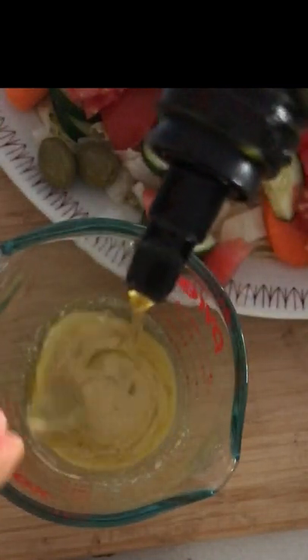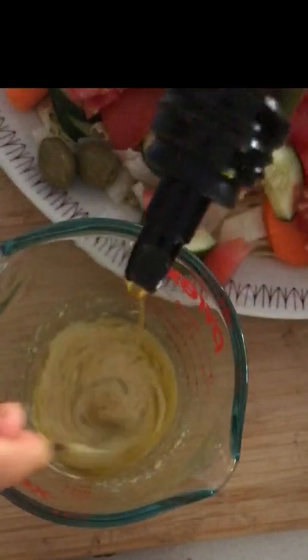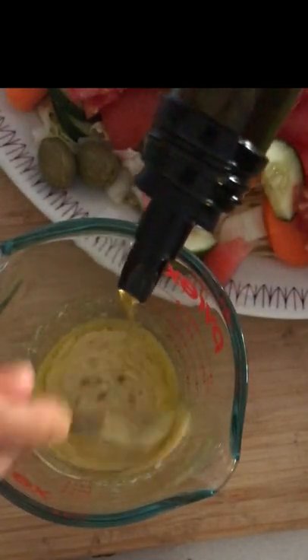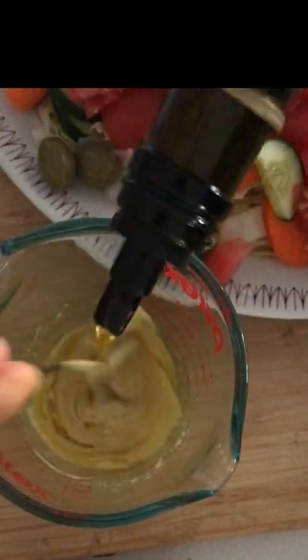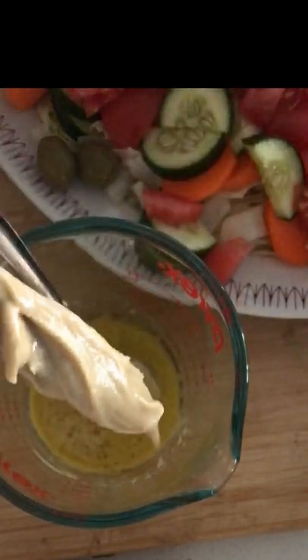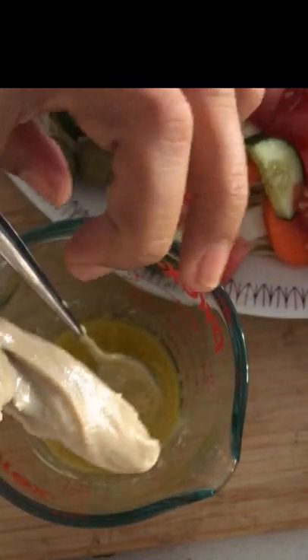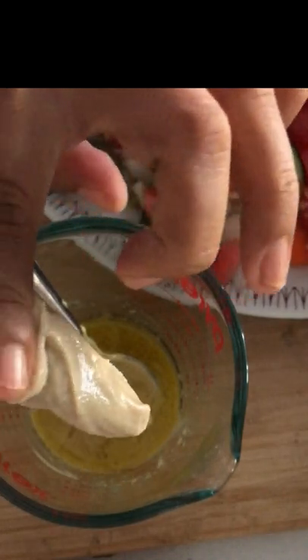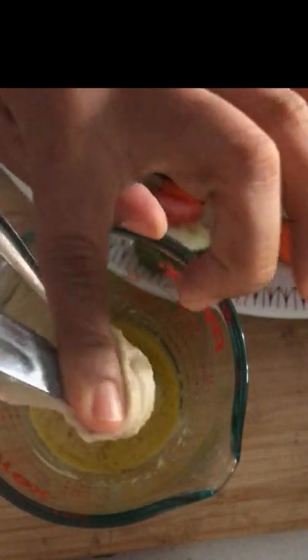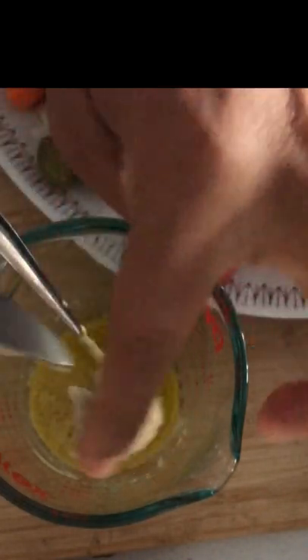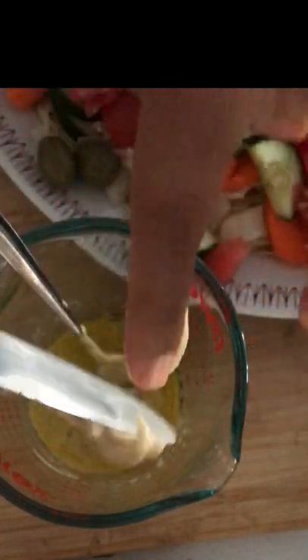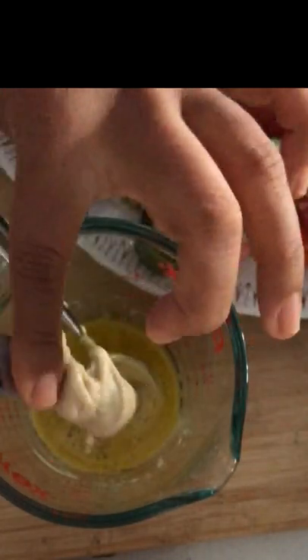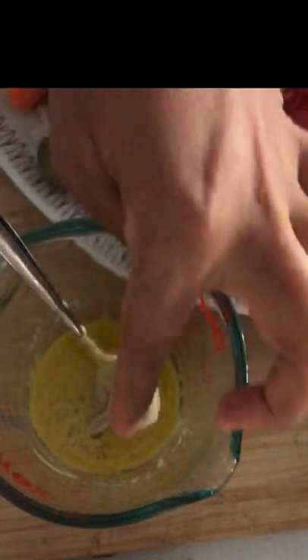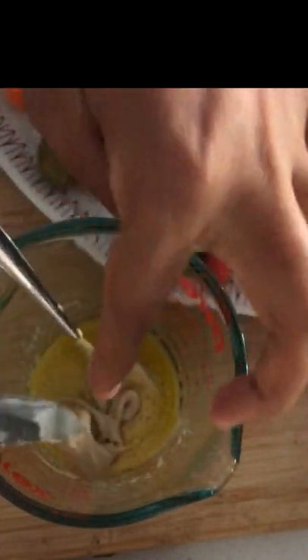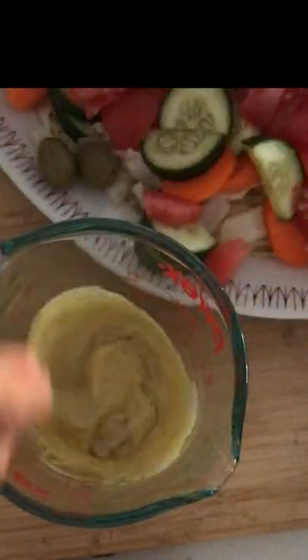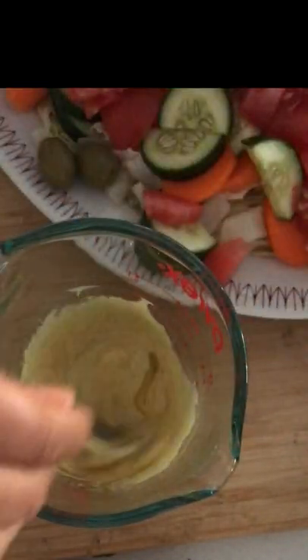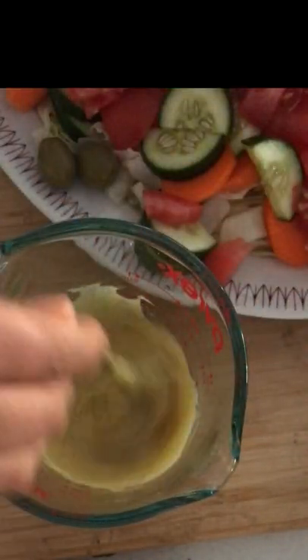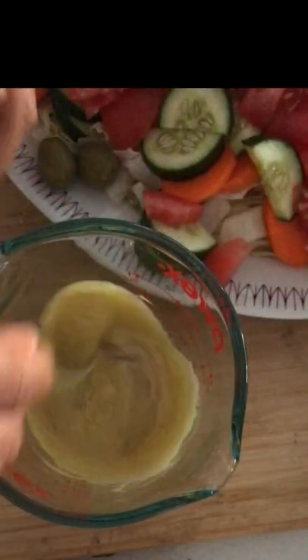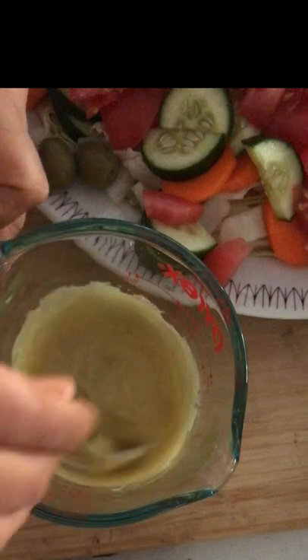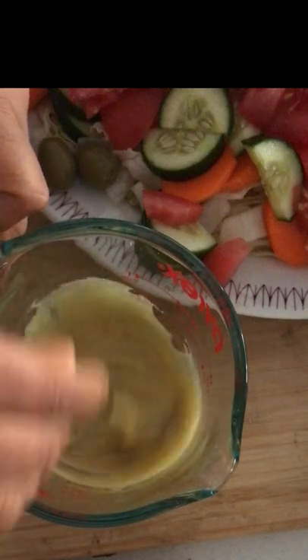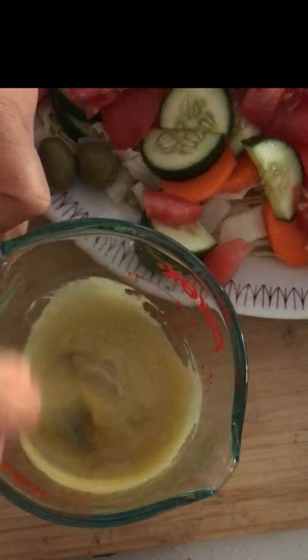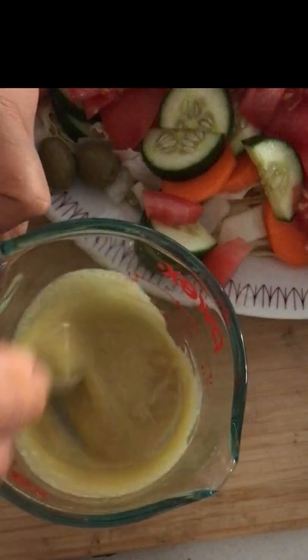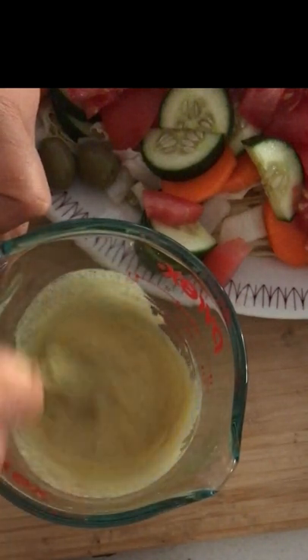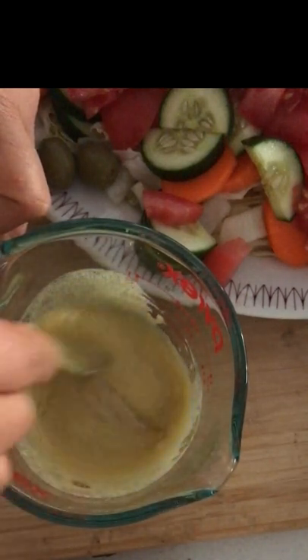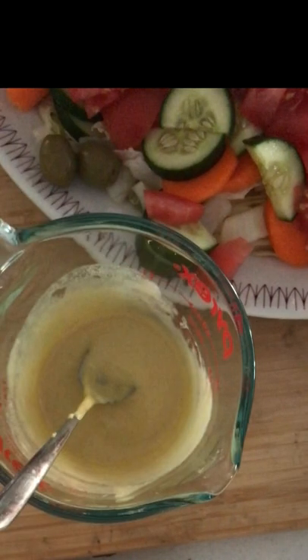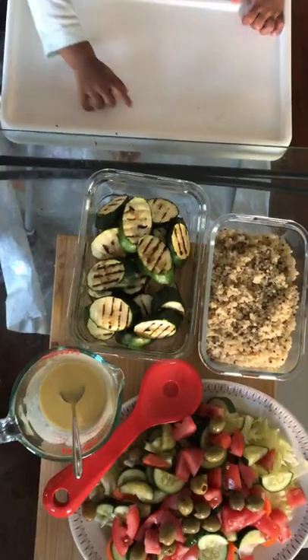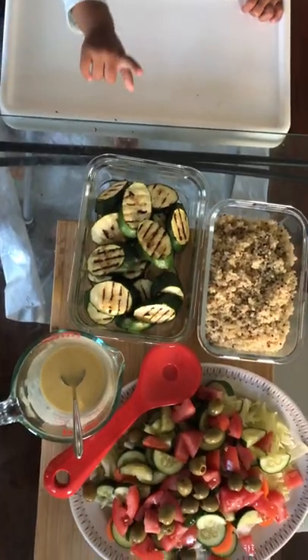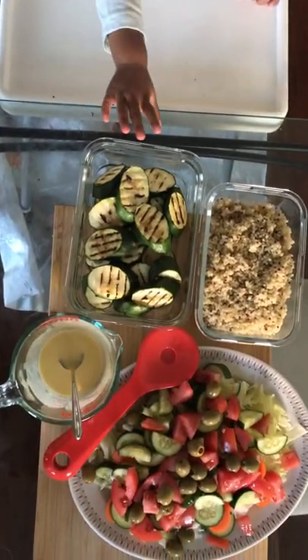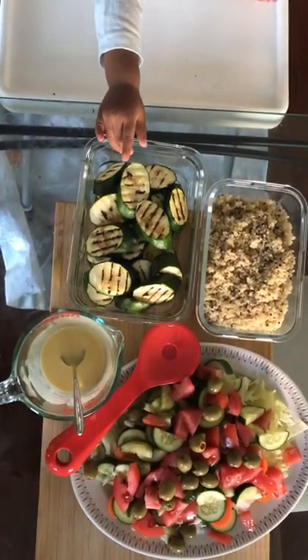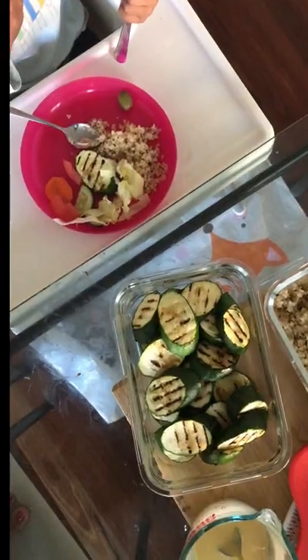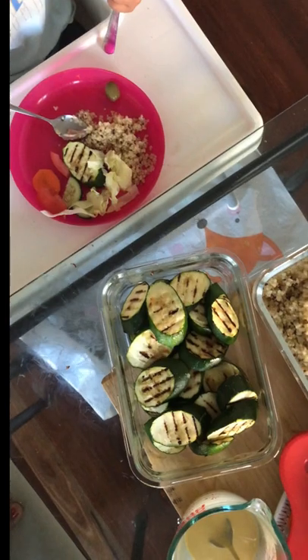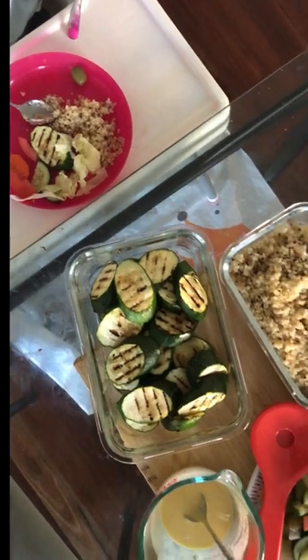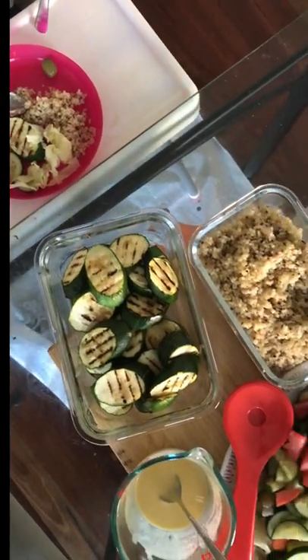Add some tahini and then just give that all a mix. This dressing is beautiful on top of the salad and the zucchini. For more quick and healthy meal inspiration, check out my channel.